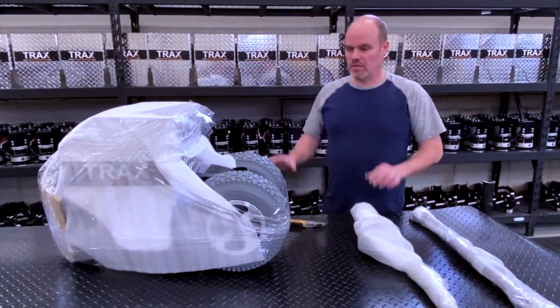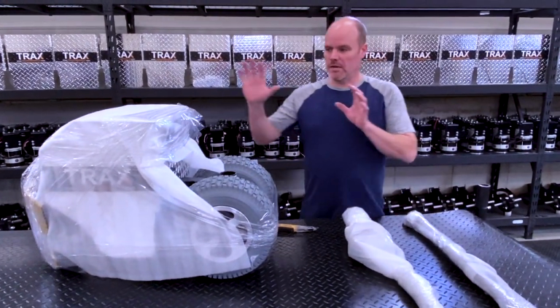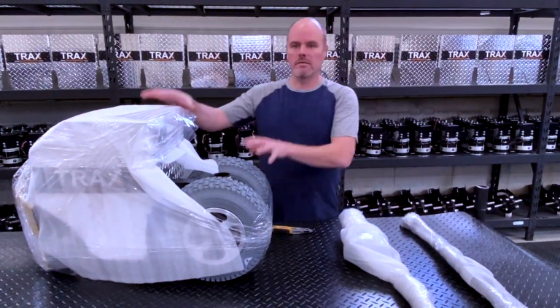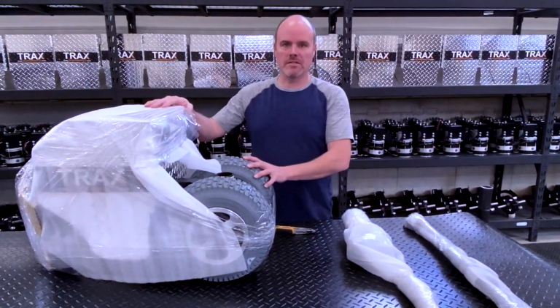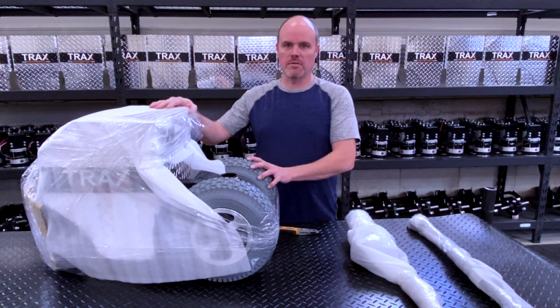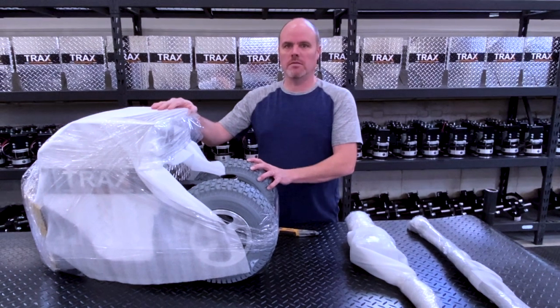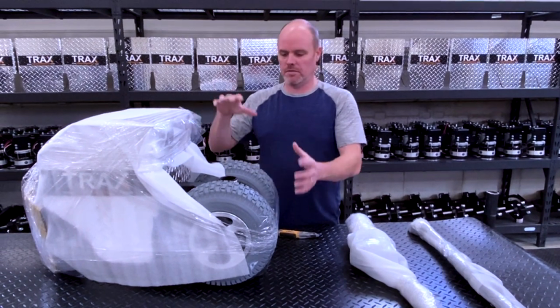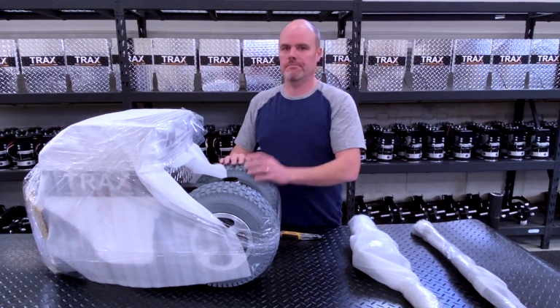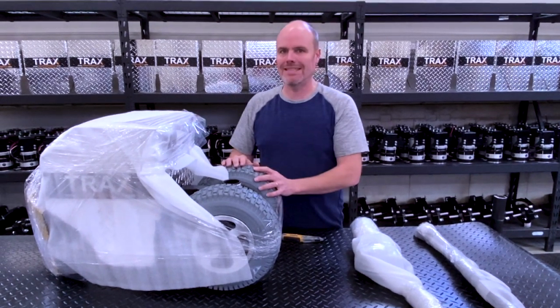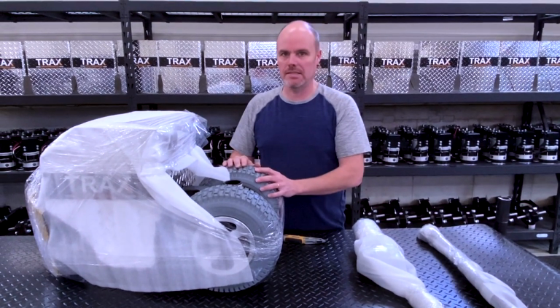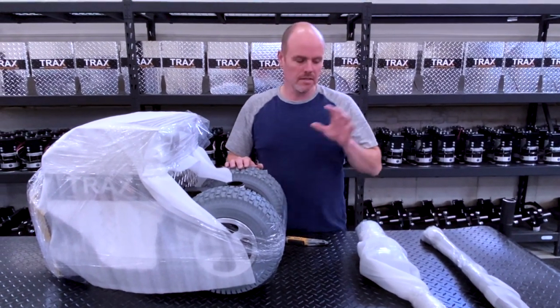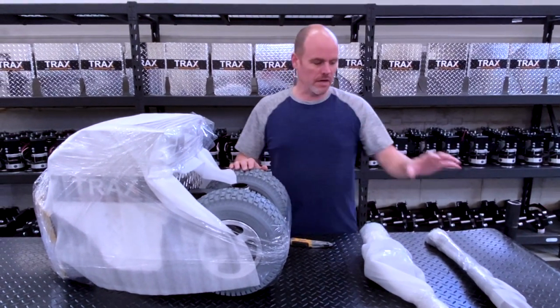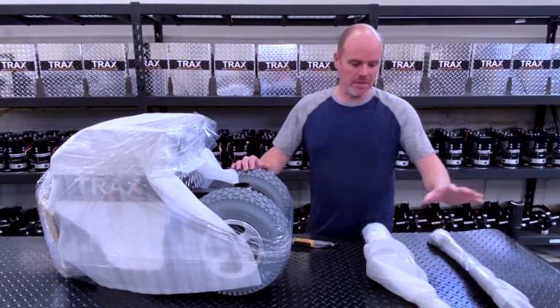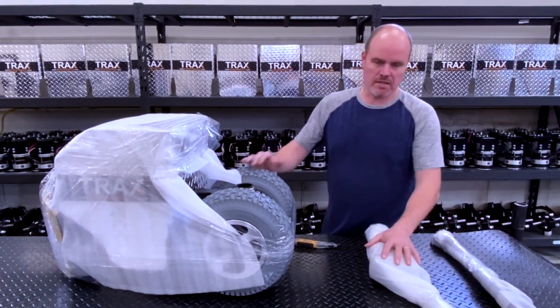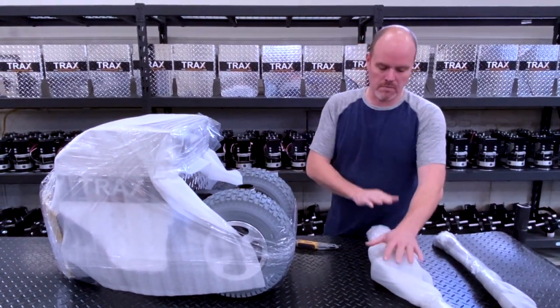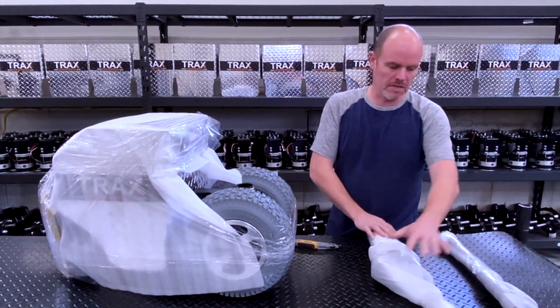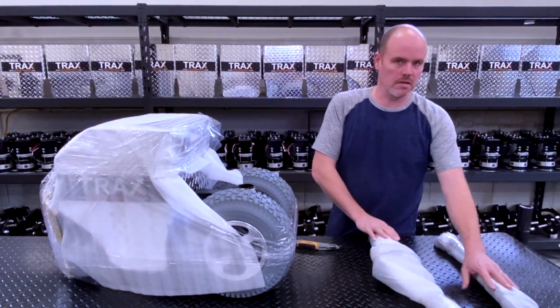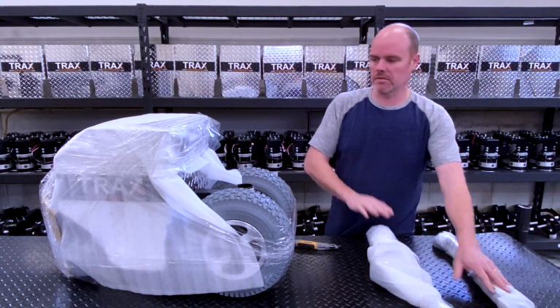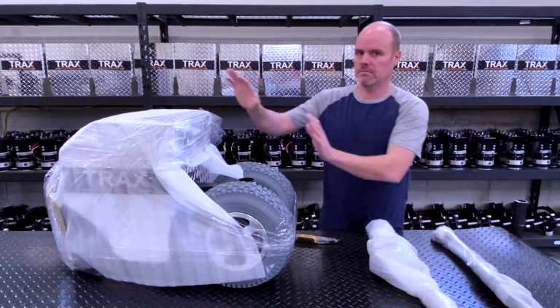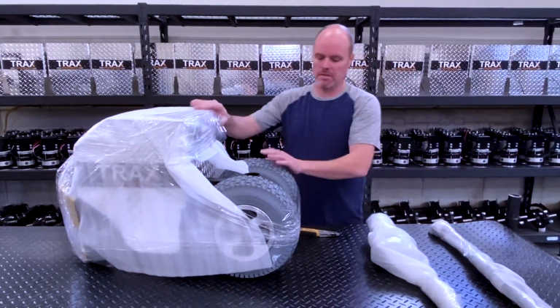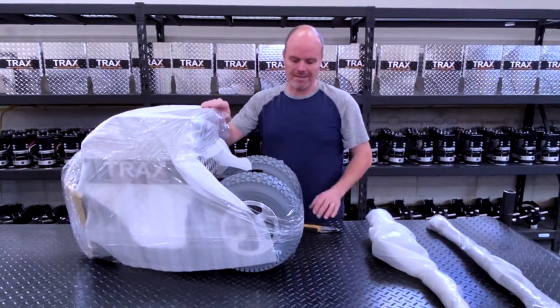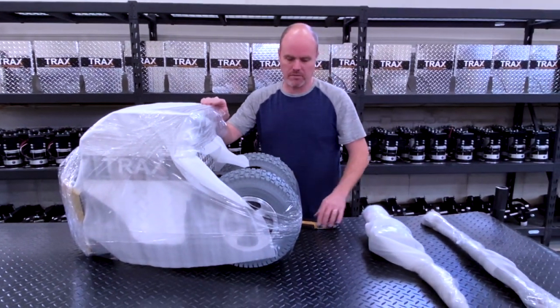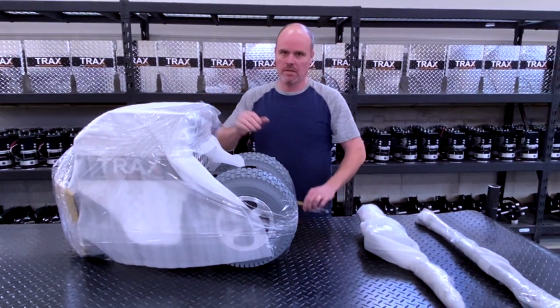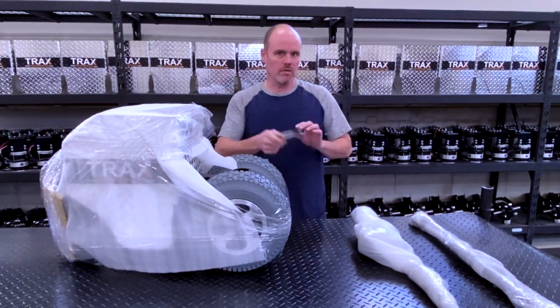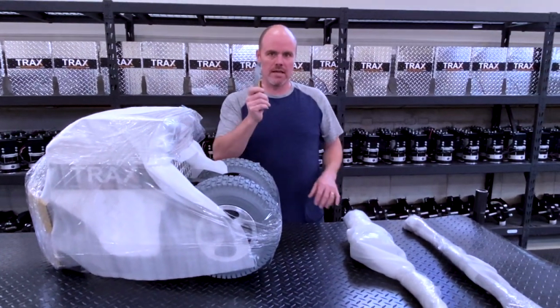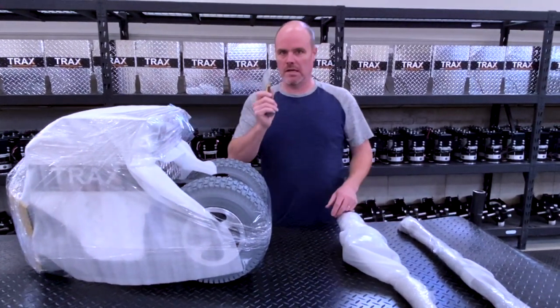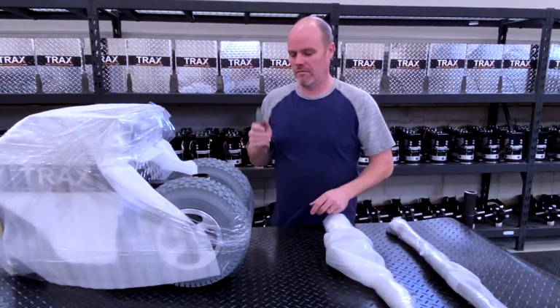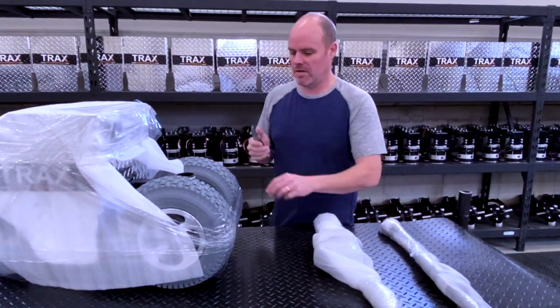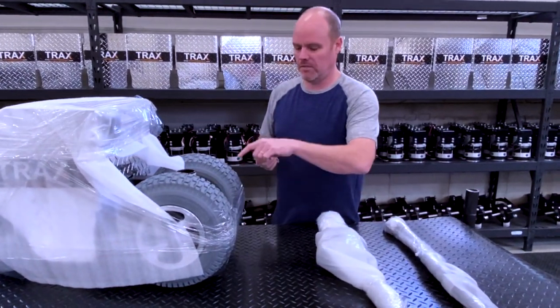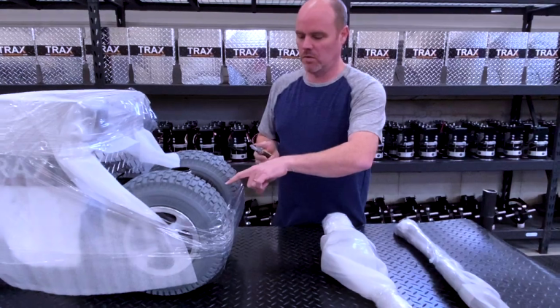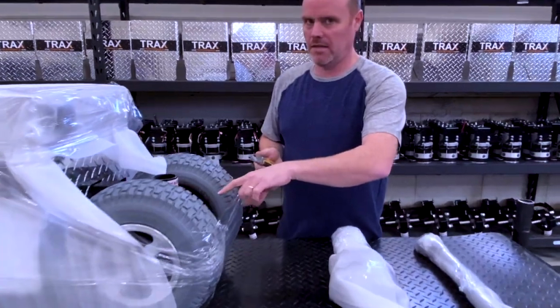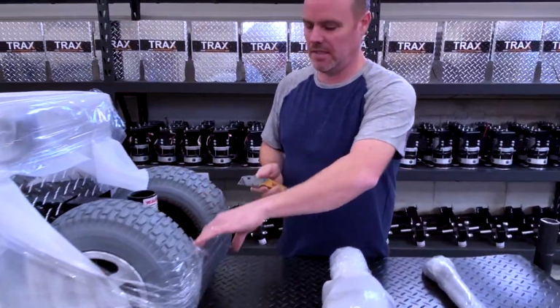We now have lifted this up onto a table just for you to easily see it. We've got three pieces: our ball mount, our handle, and the dolly itself. Again with a knife, very carefully — we're only cutting plastic. We're just going to start to take our time to turn around this thing.